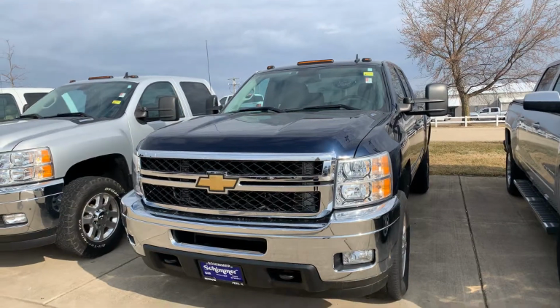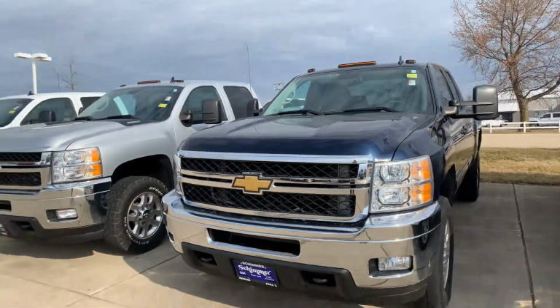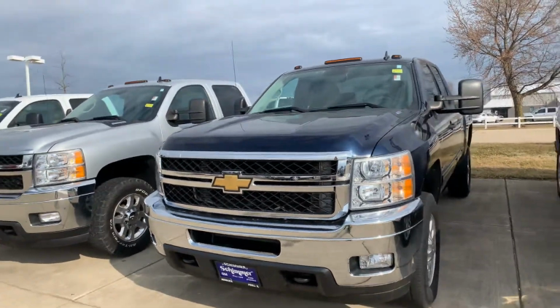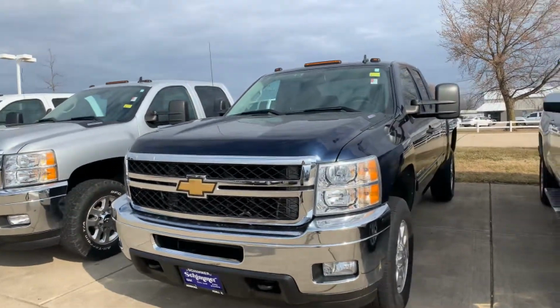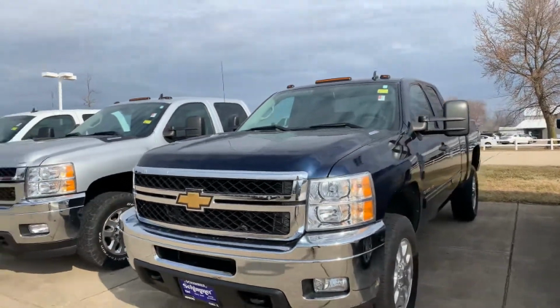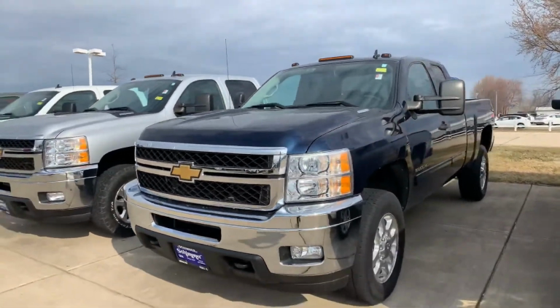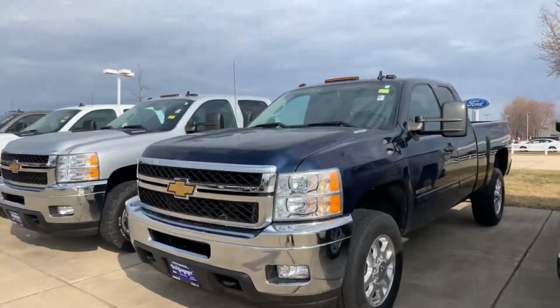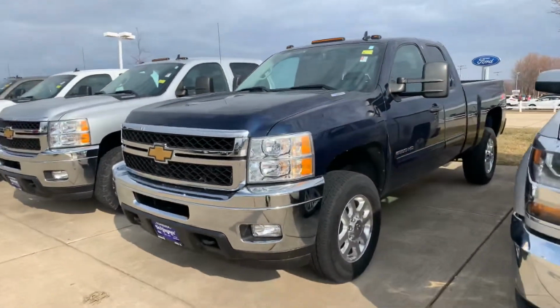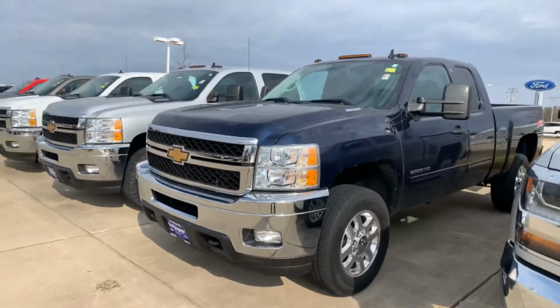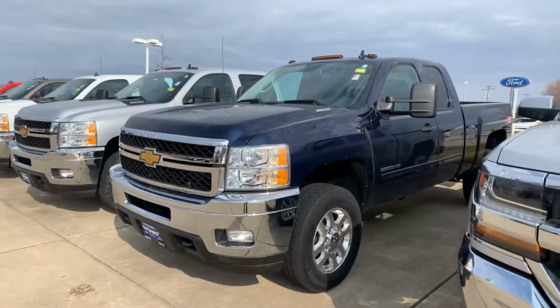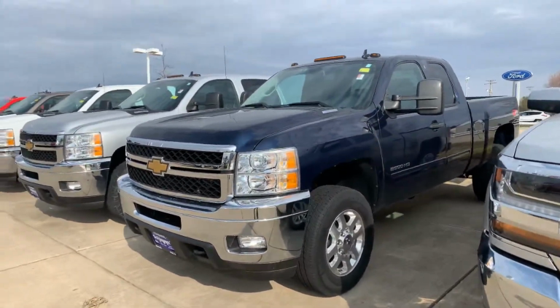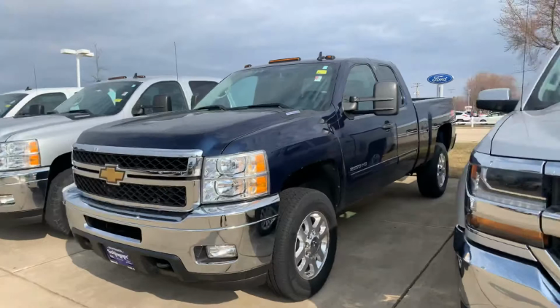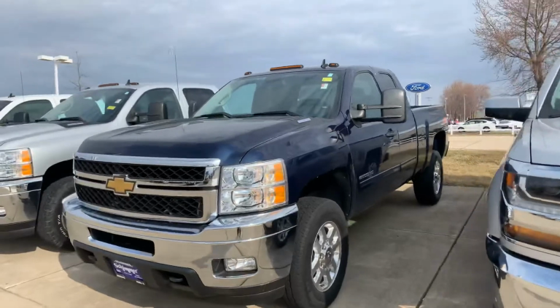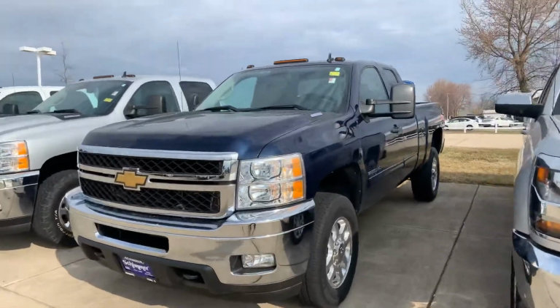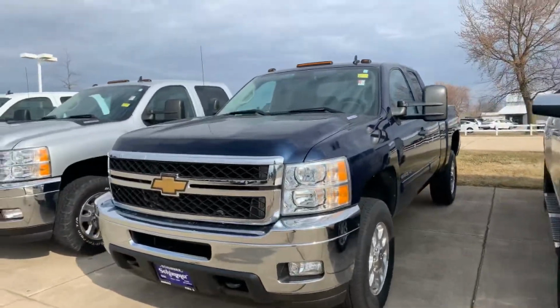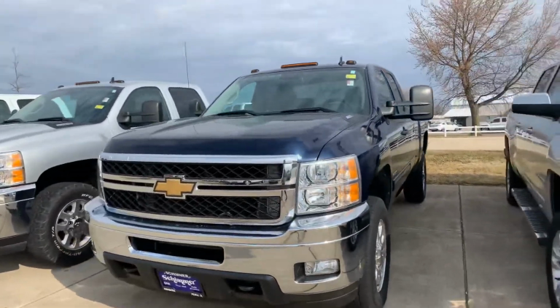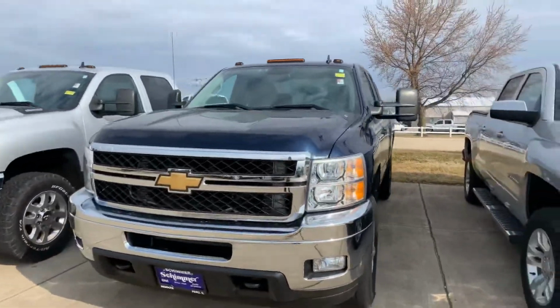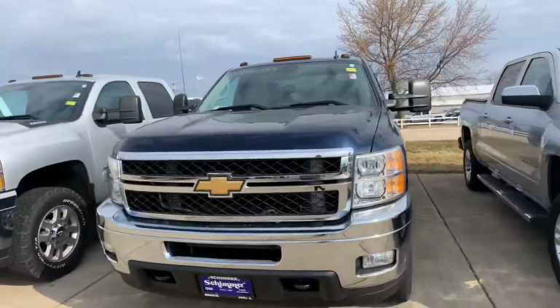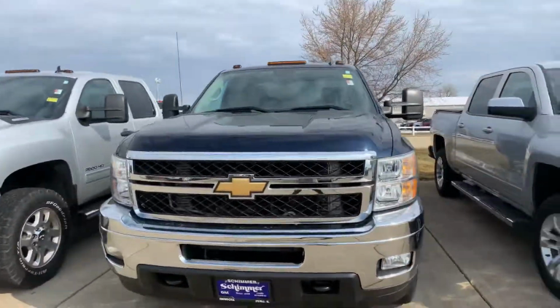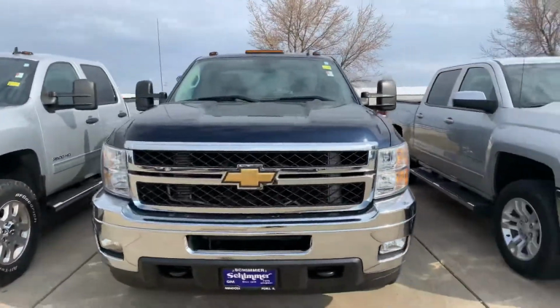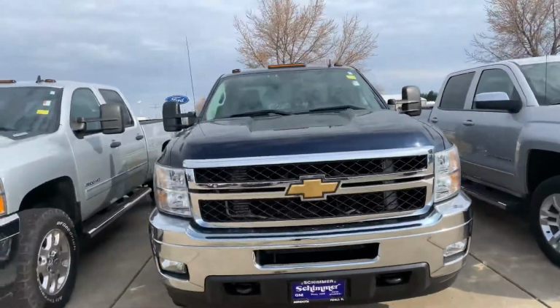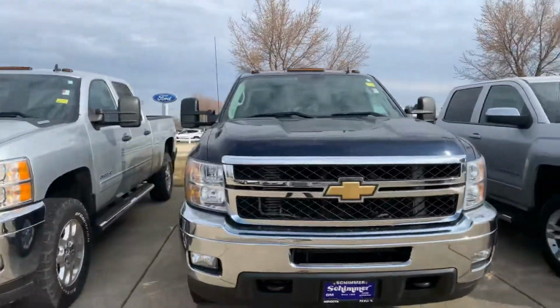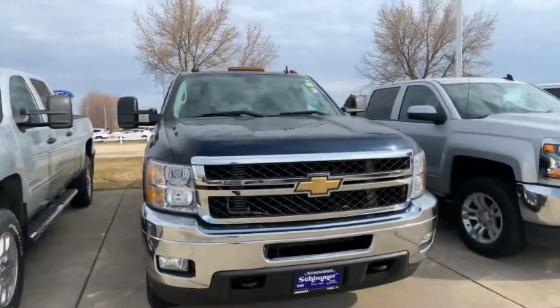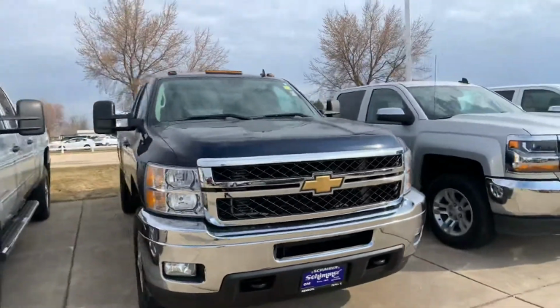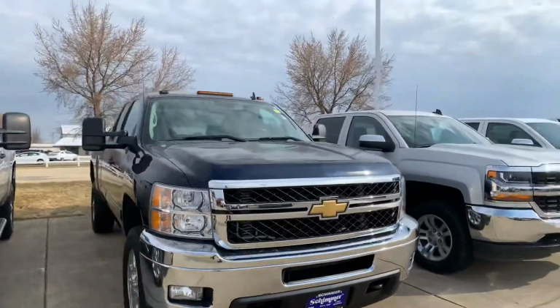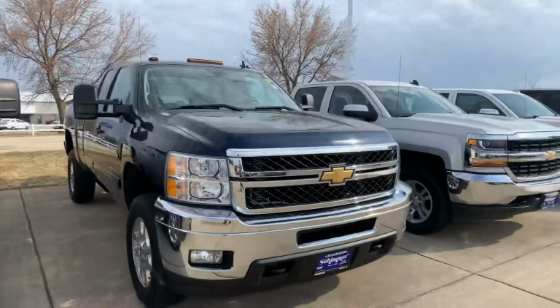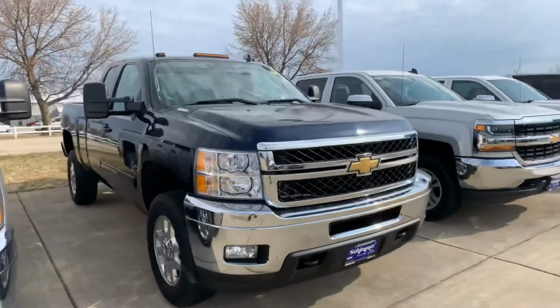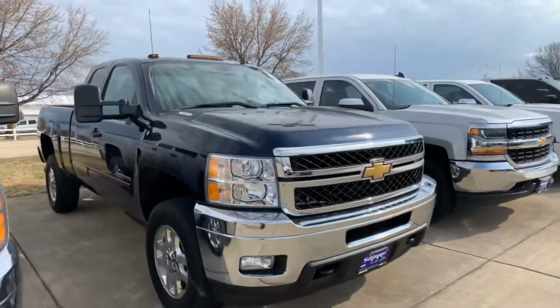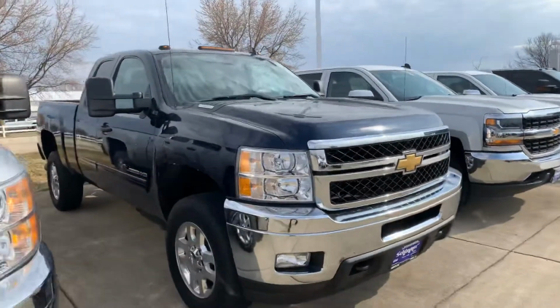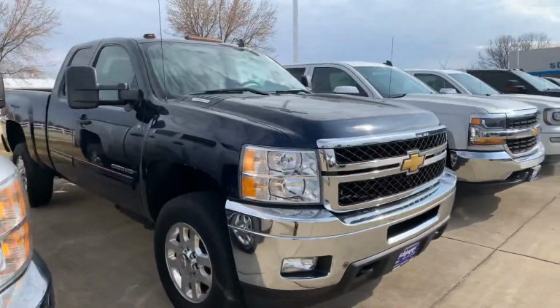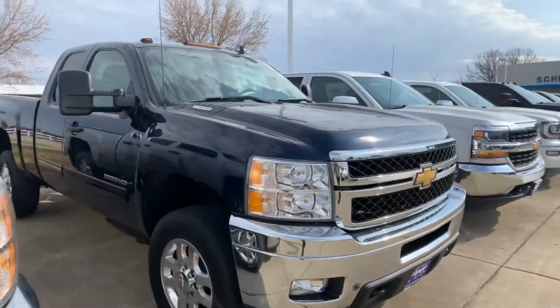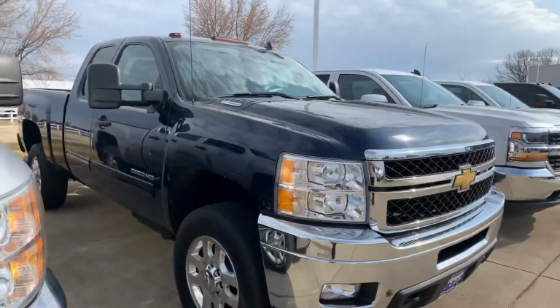Hey Brian, Erin at Shimmers in Mendota. I just want to send you a quick video of this truck that you were looking at. It's really nice — 2011 2500 diesel.